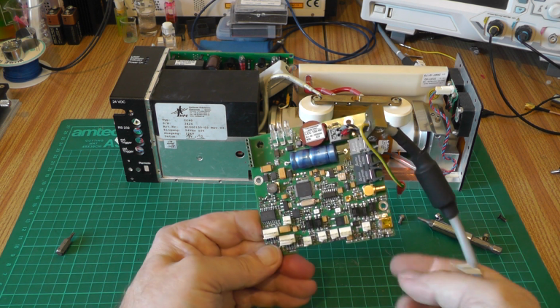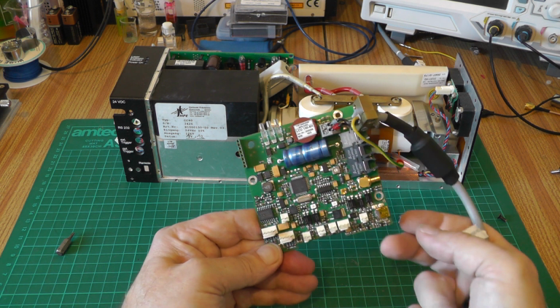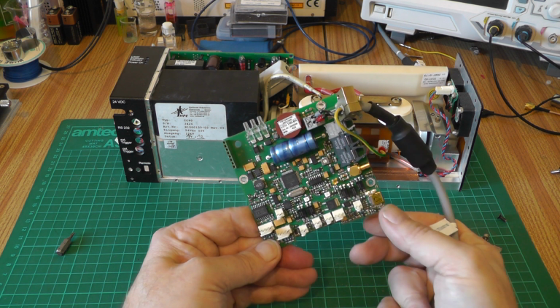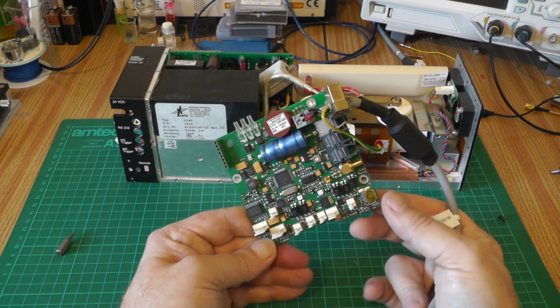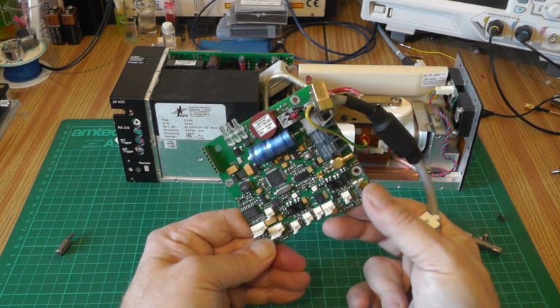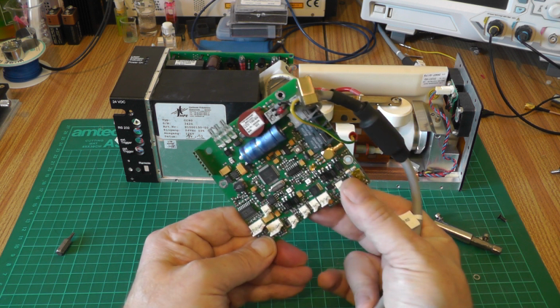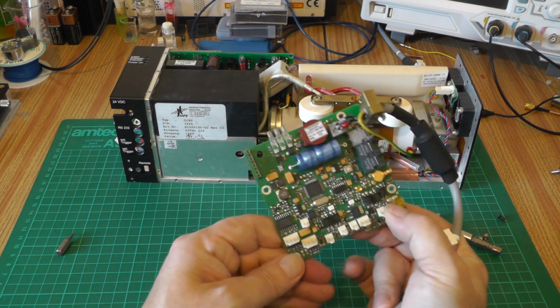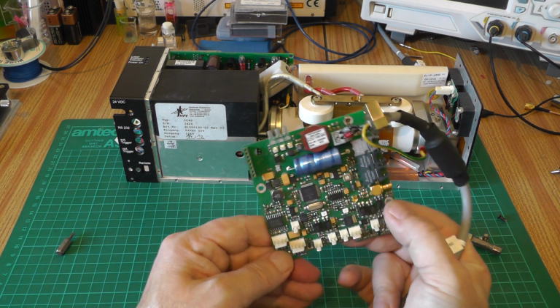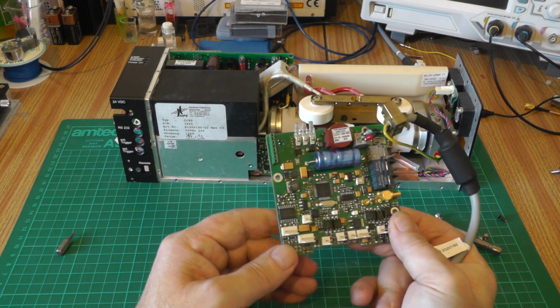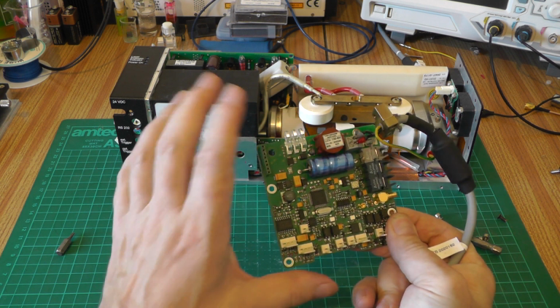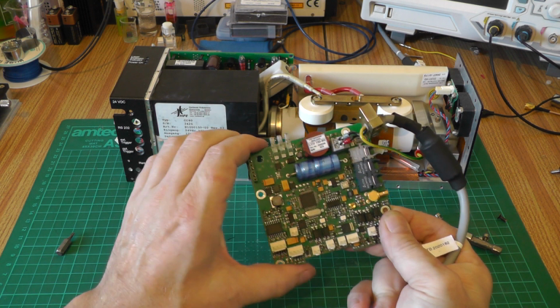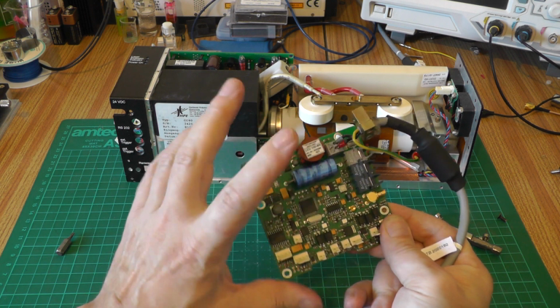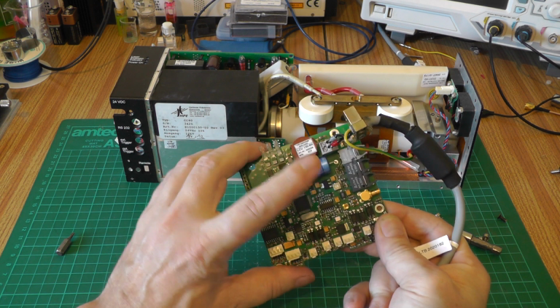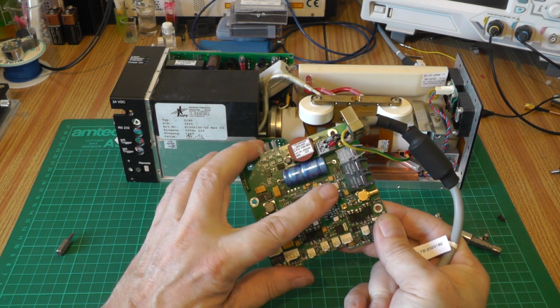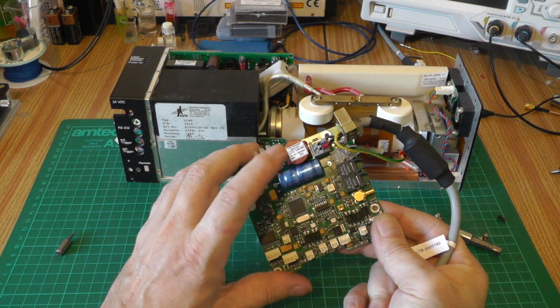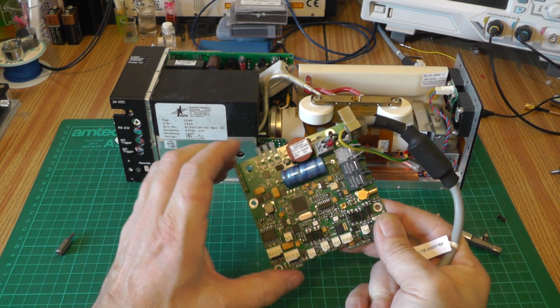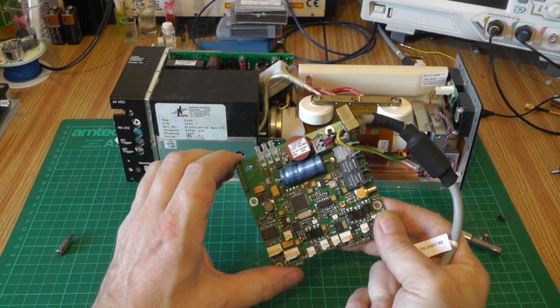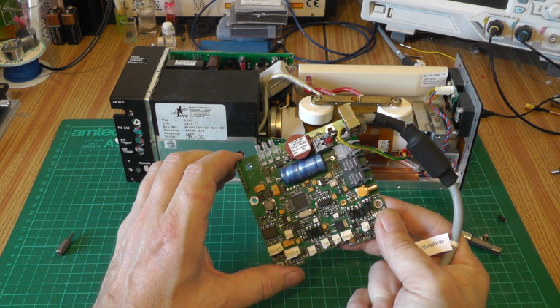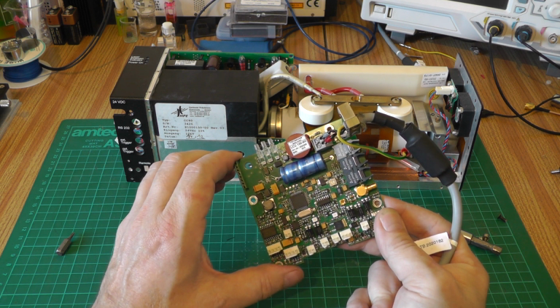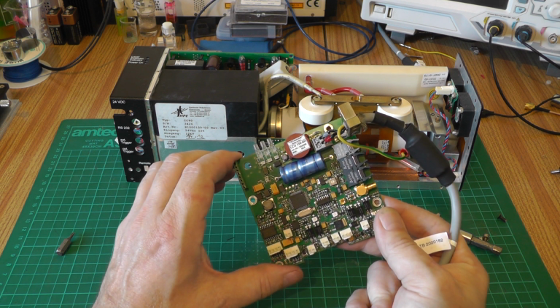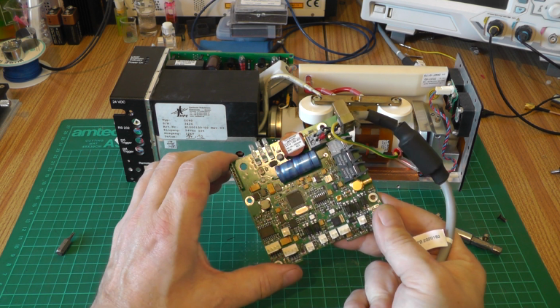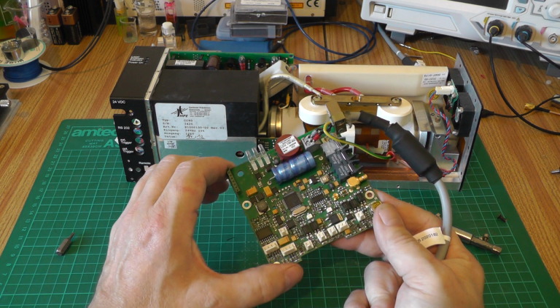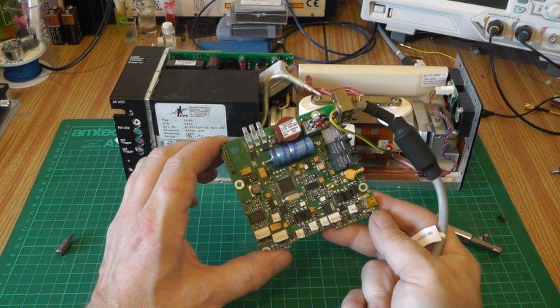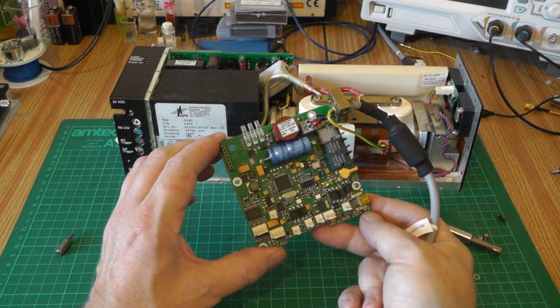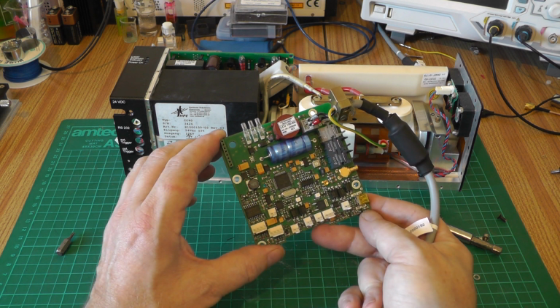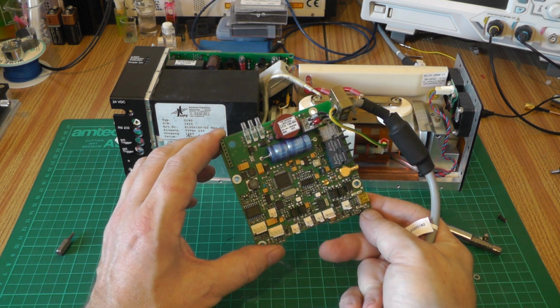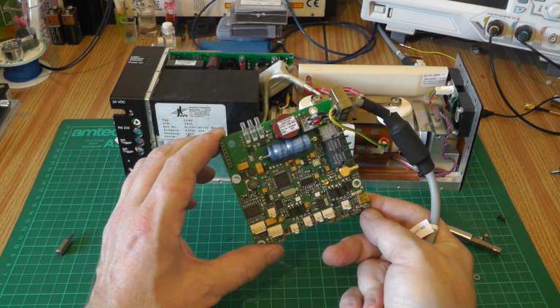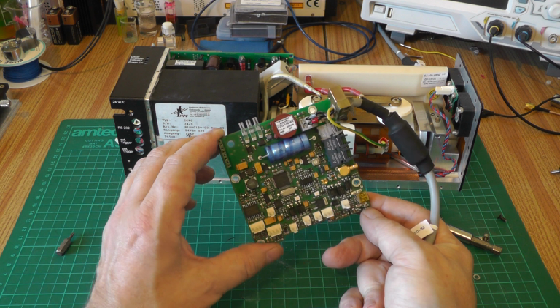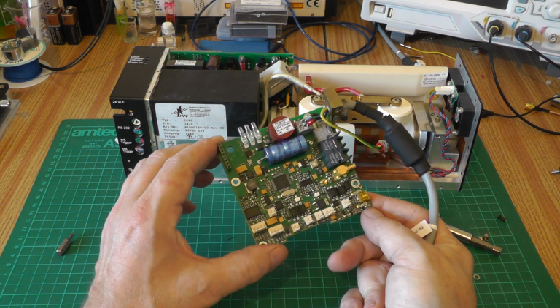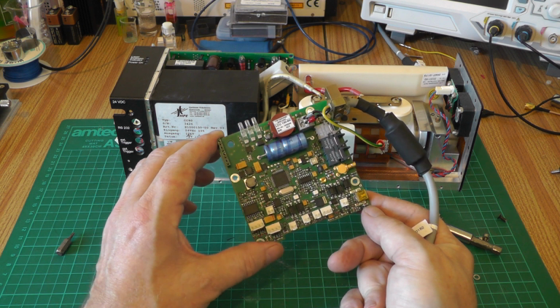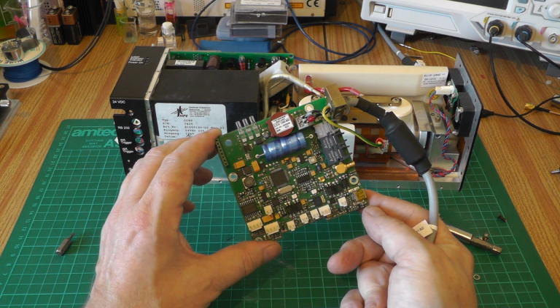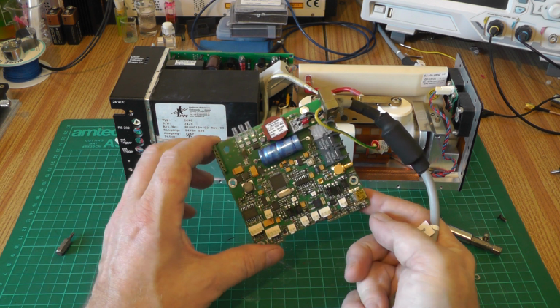When I come to resurrect these things, I'm fairly confident we can make our own control board and we don't have to go as far as microcontrollers — I'm pretty sure we can do it with simple electronics, some simple logic, and do something interesting with it.